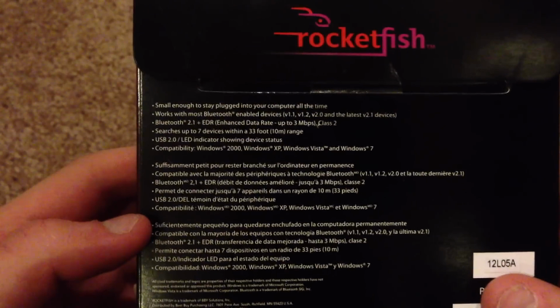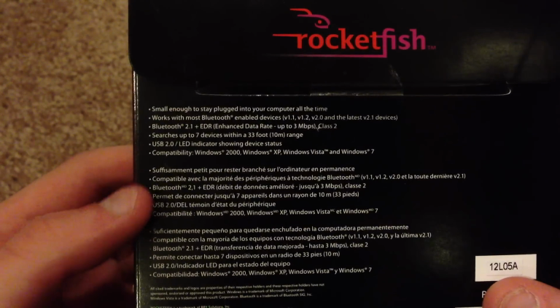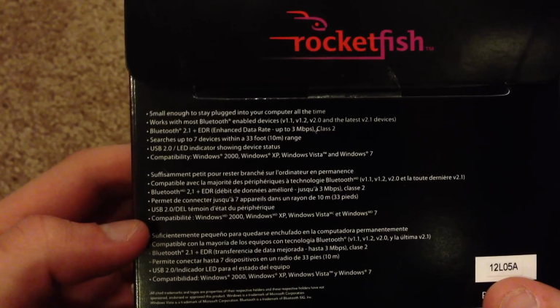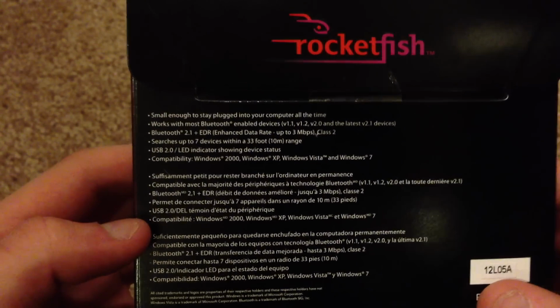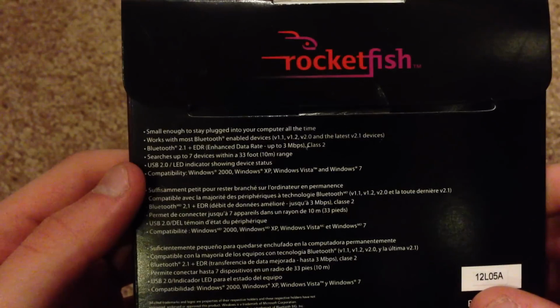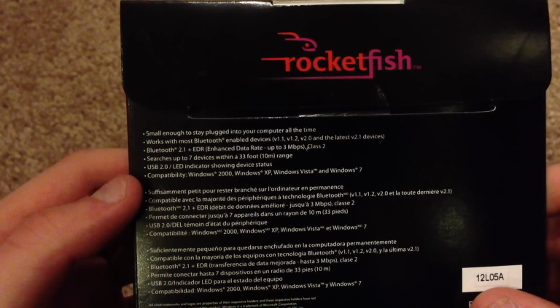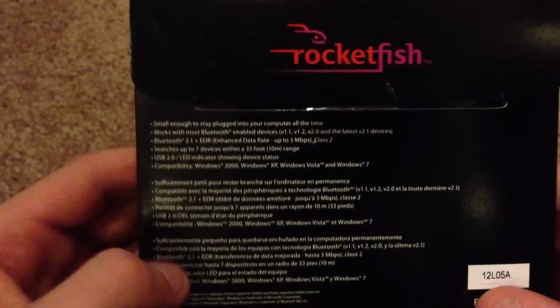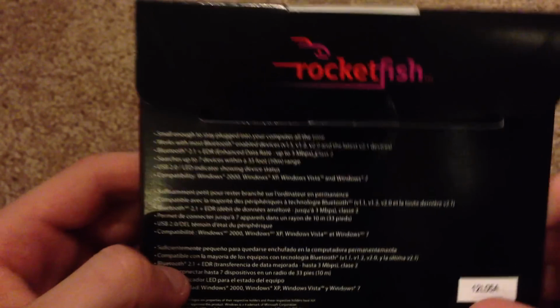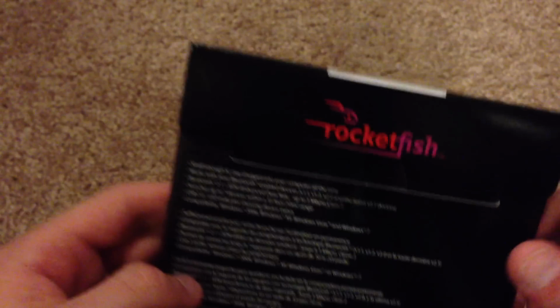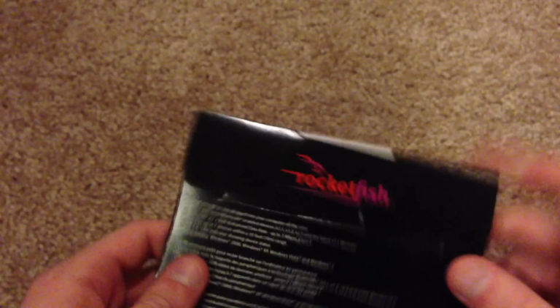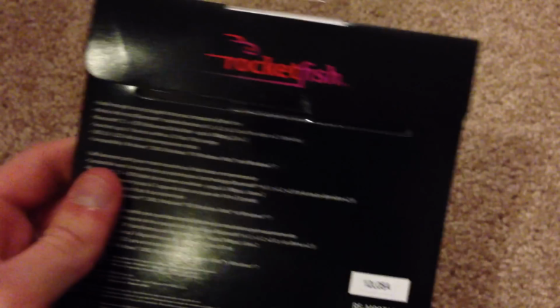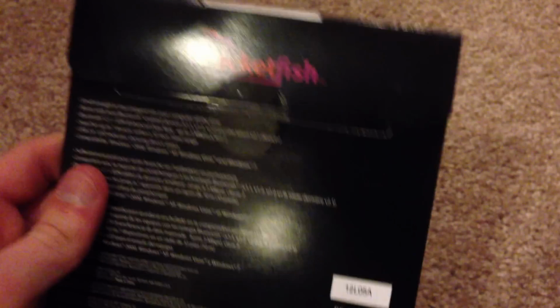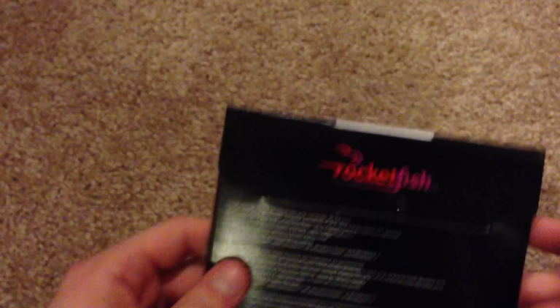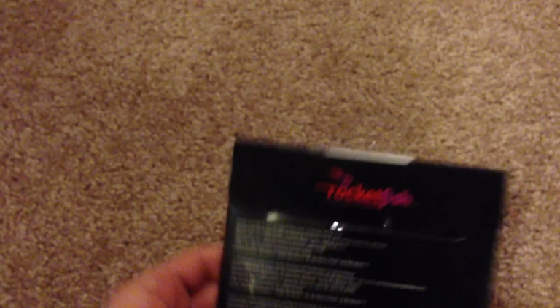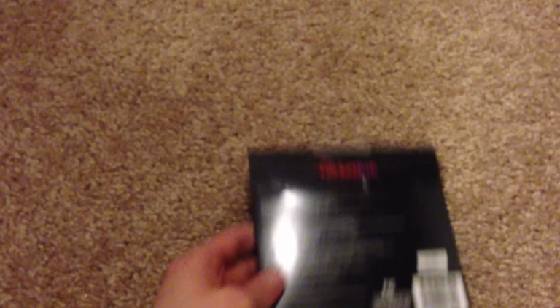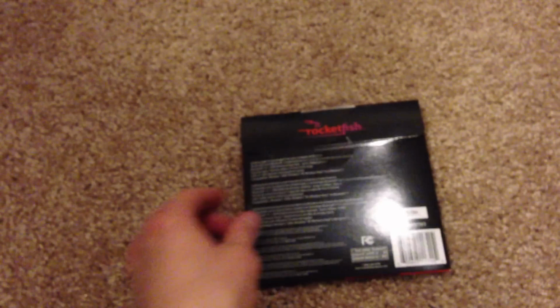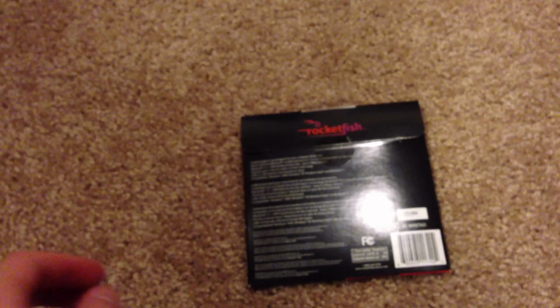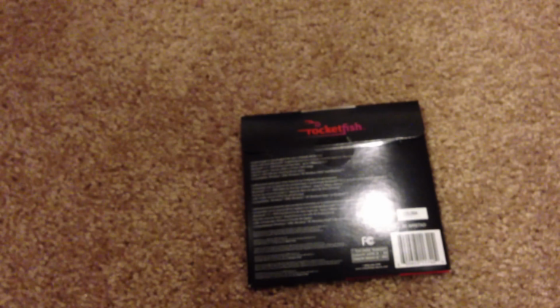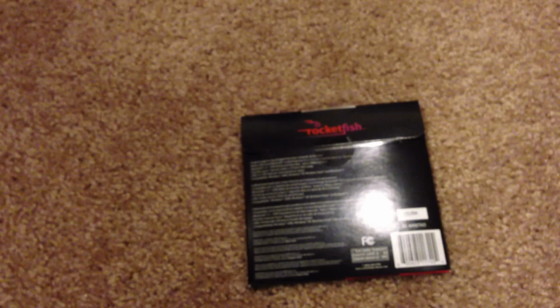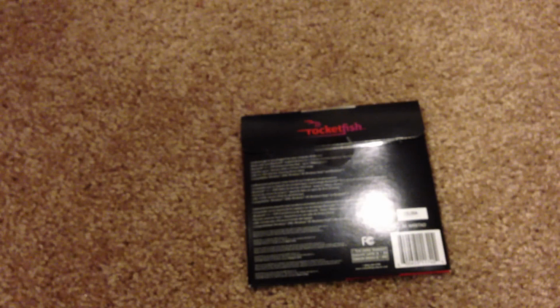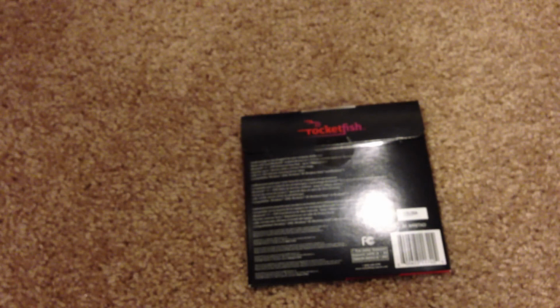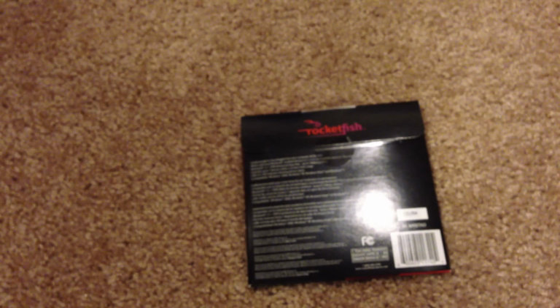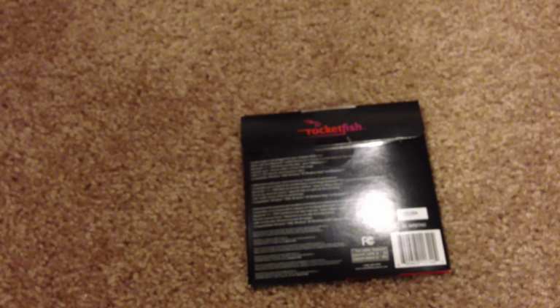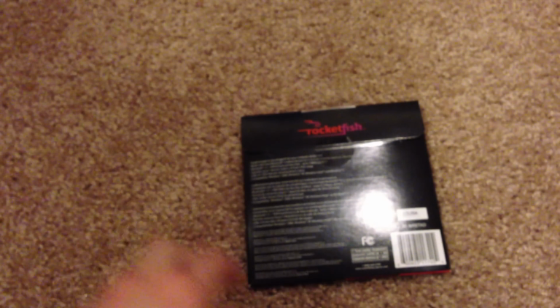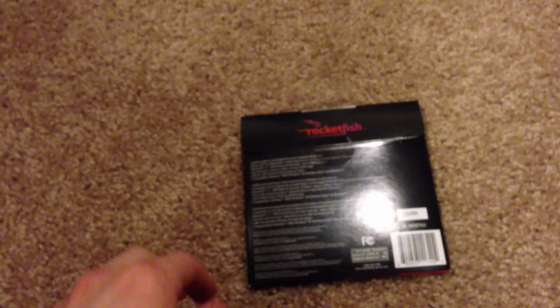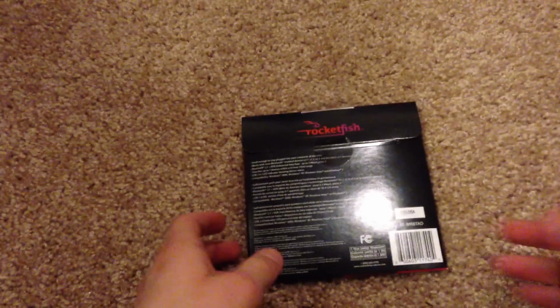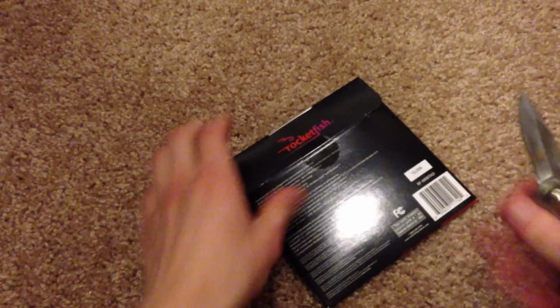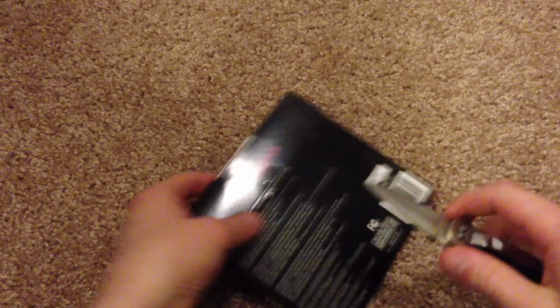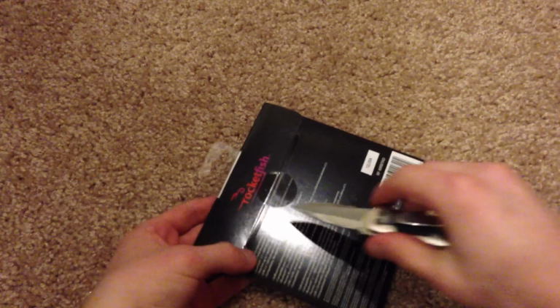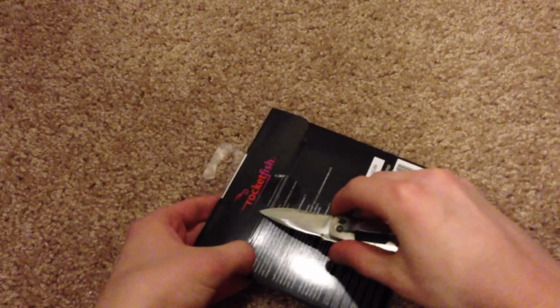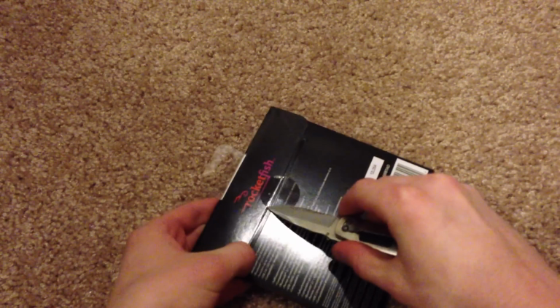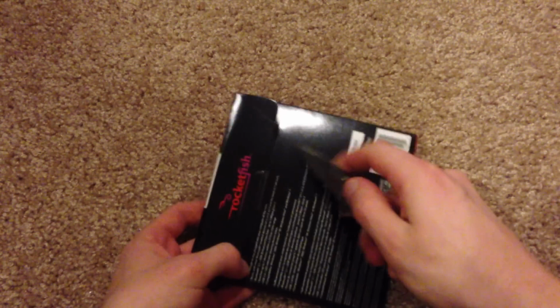It just gives some specs and other stuff like that. Now I'm going to go ahead and open it real quick. Let me get a knife and break this tape right here.